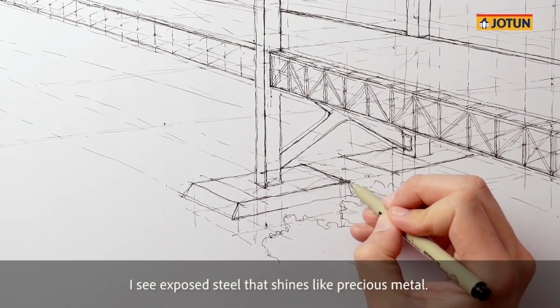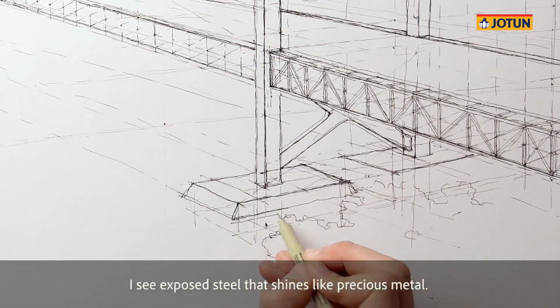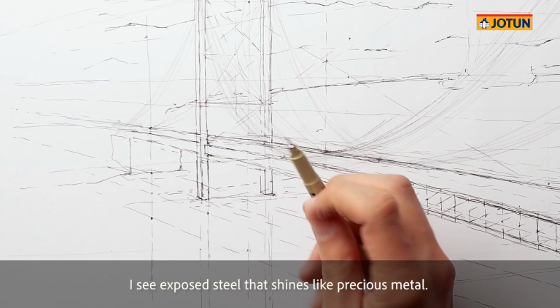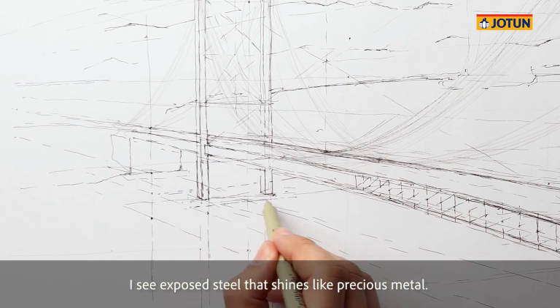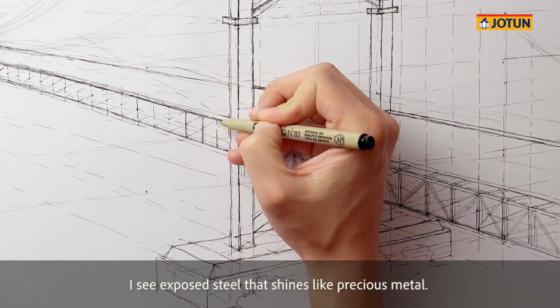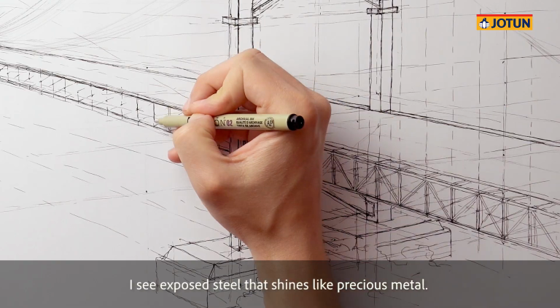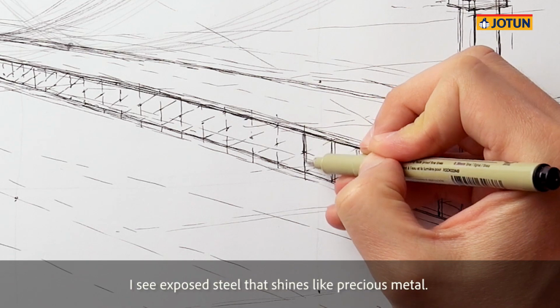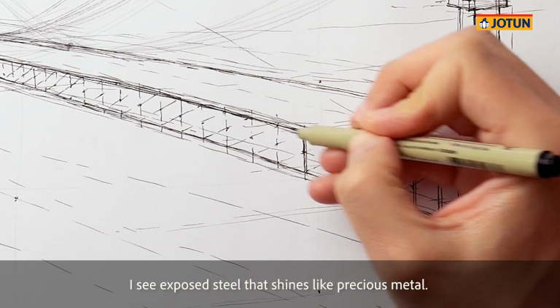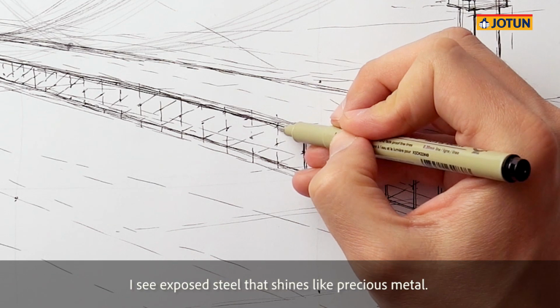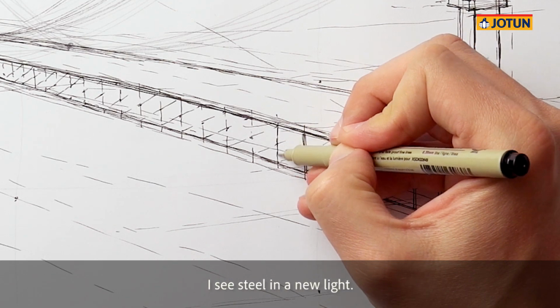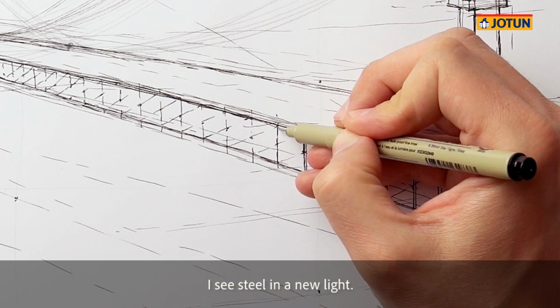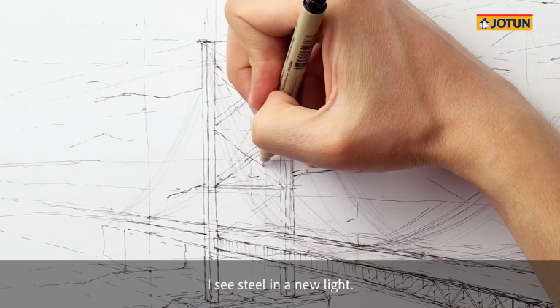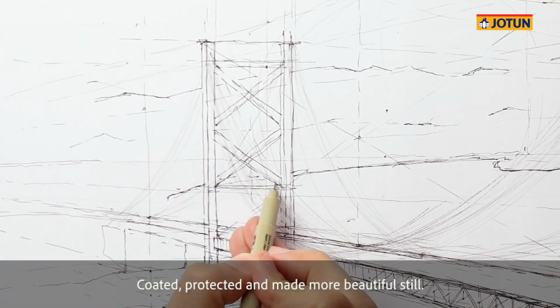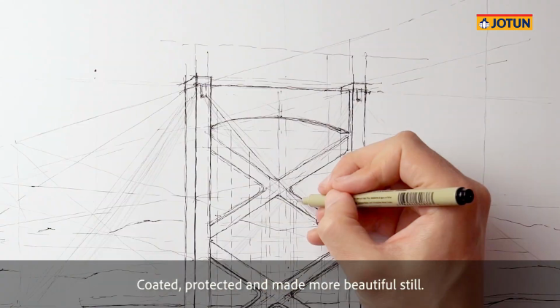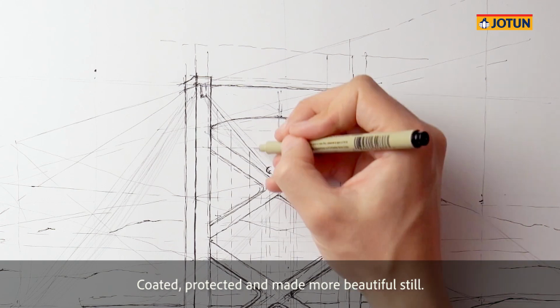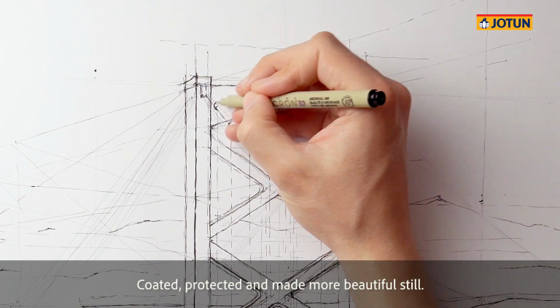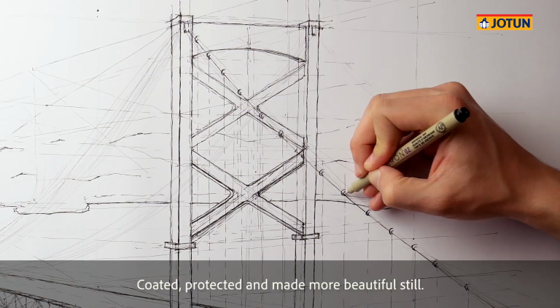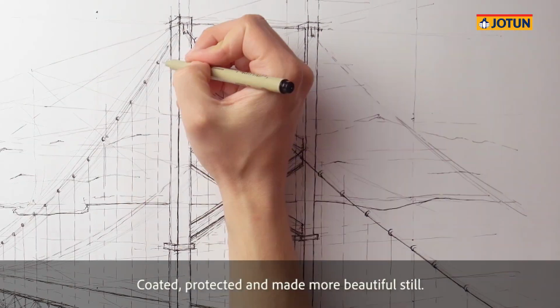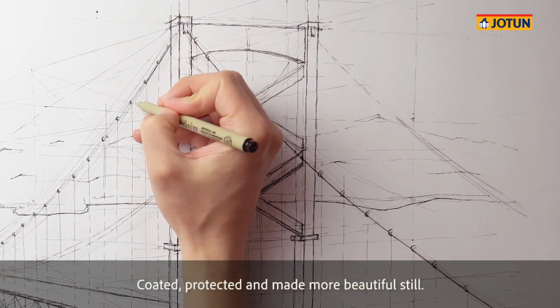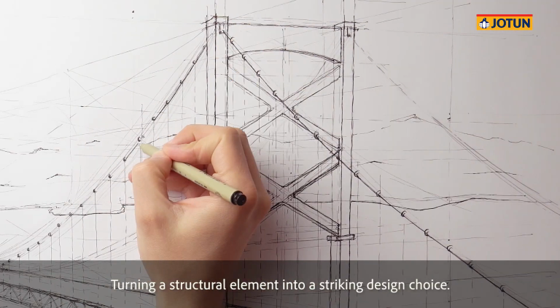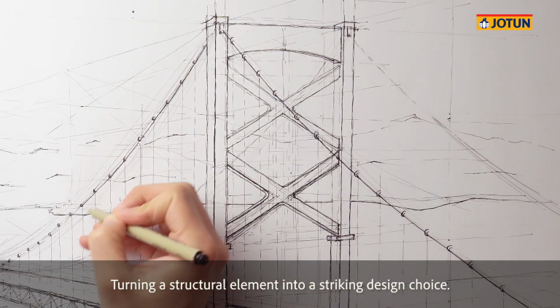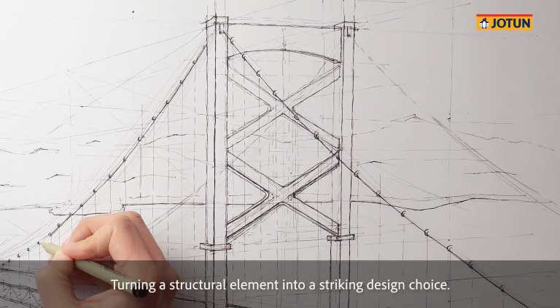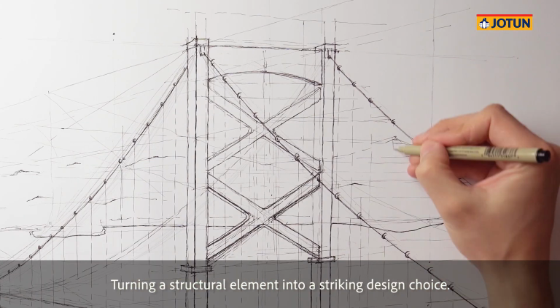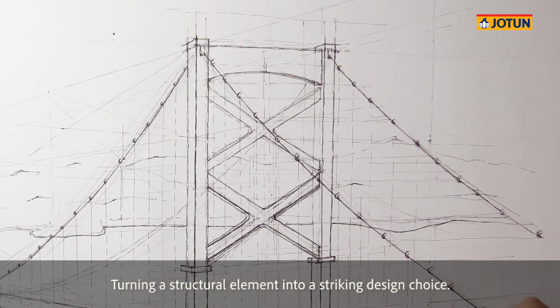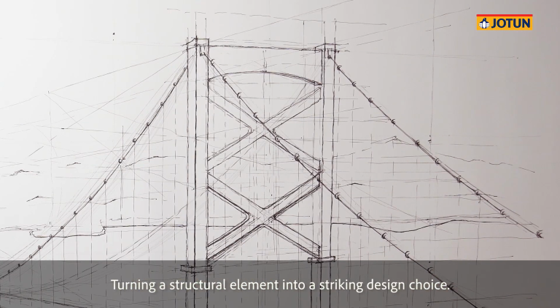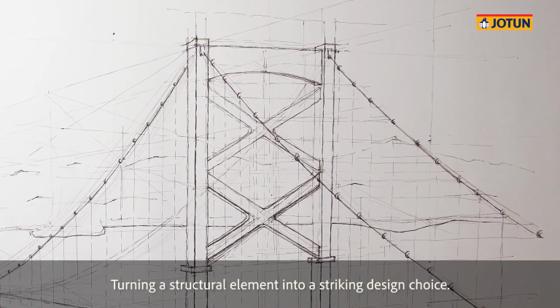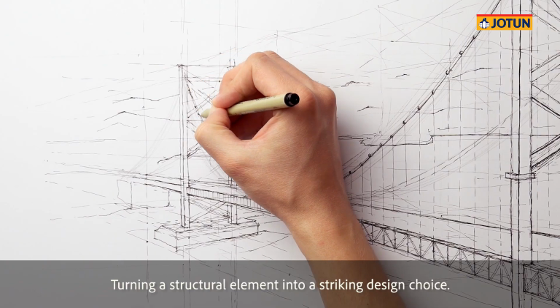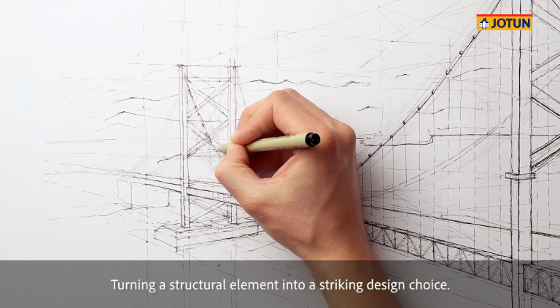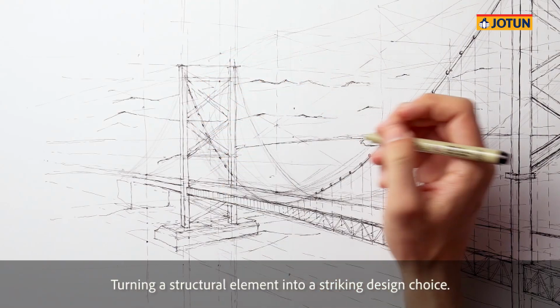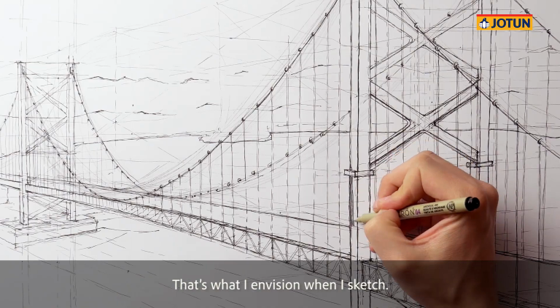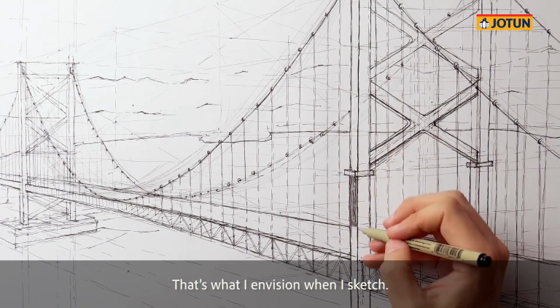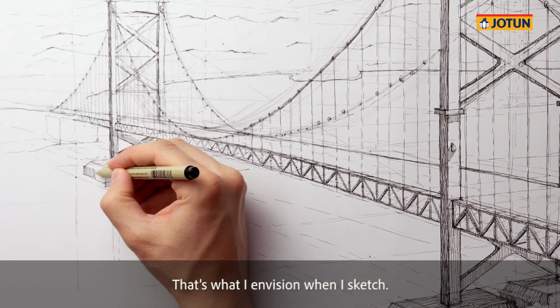I see exposed steel that shines like precious metal. I see steel in a new light — coated, protected and made more beautiful still, turning a structural element into a striking design choice. That's what I envision when I sketch.